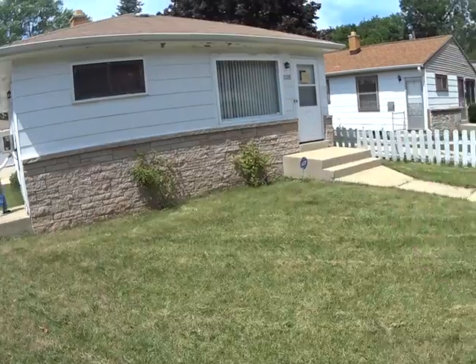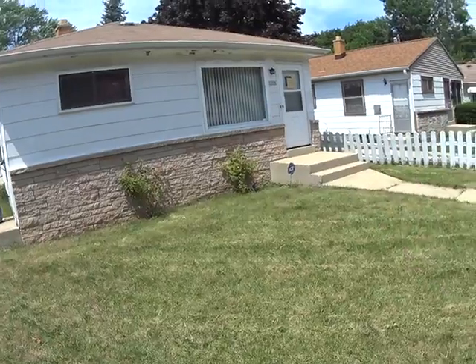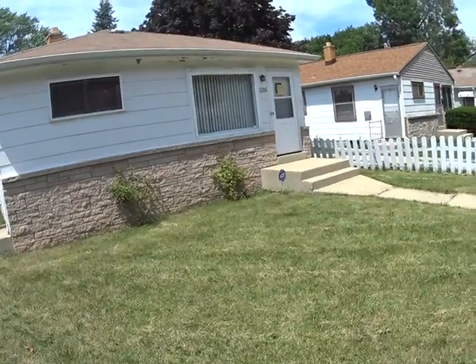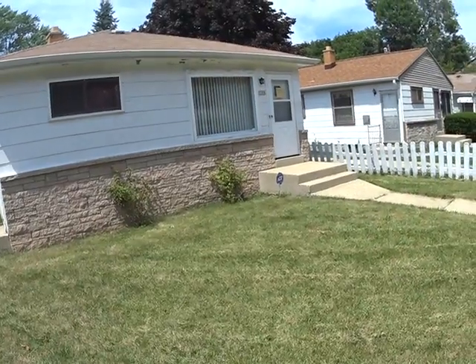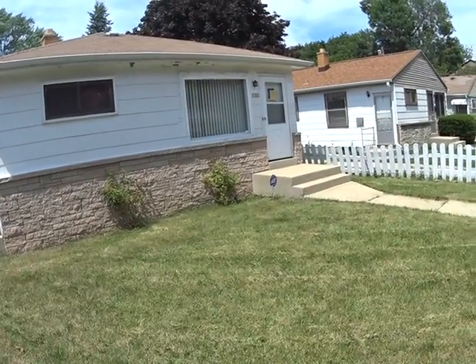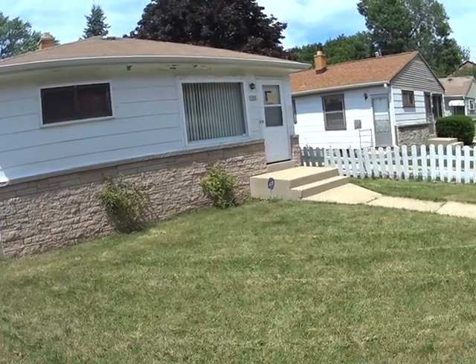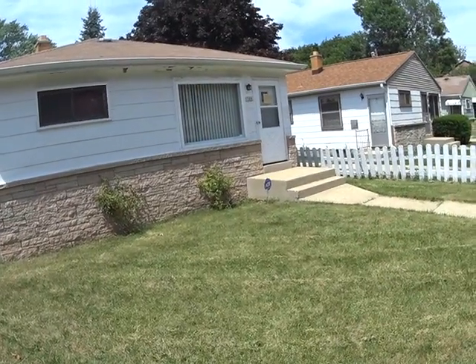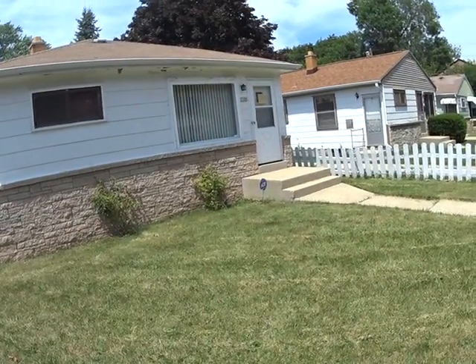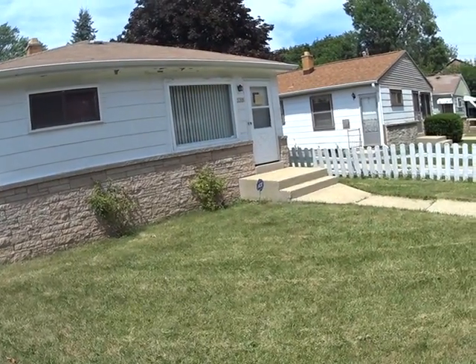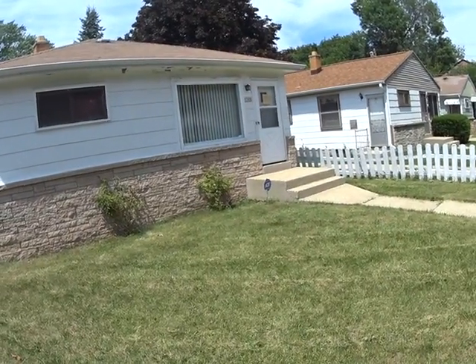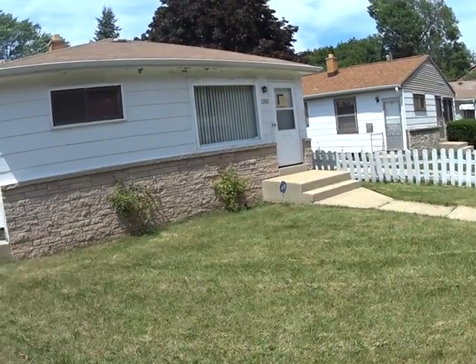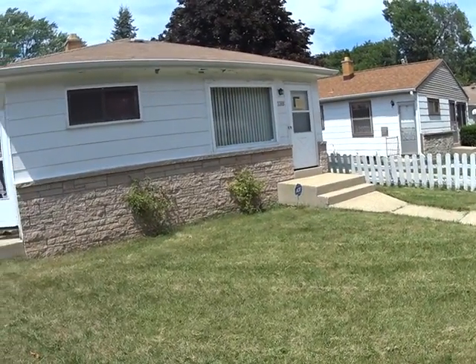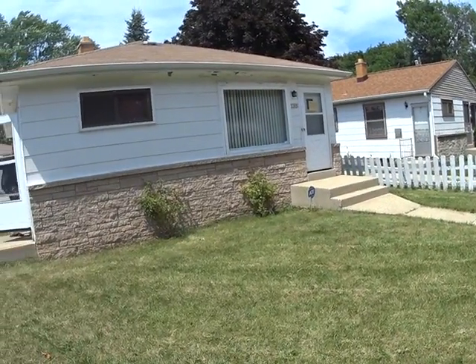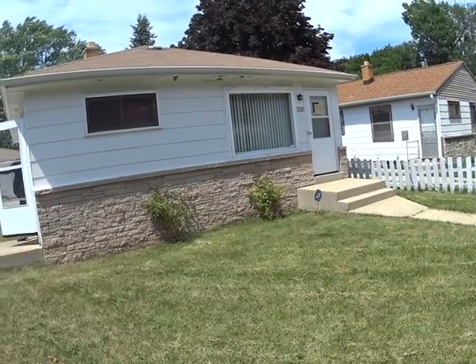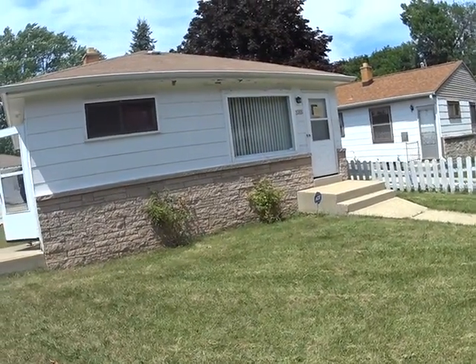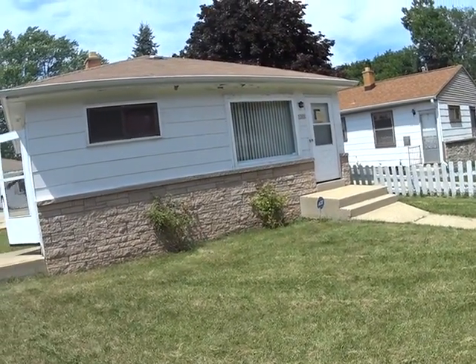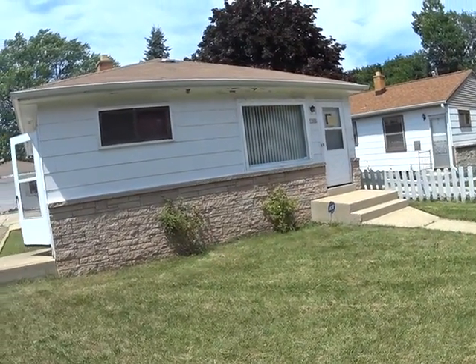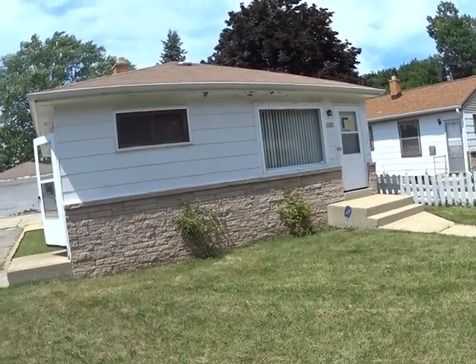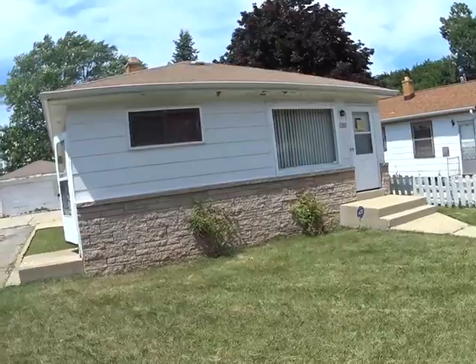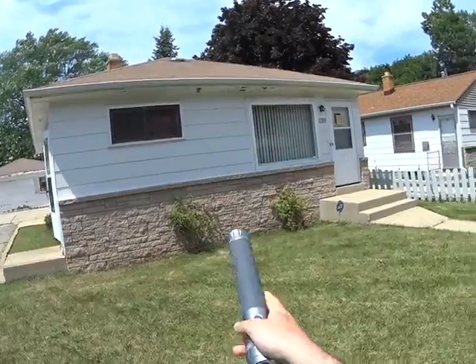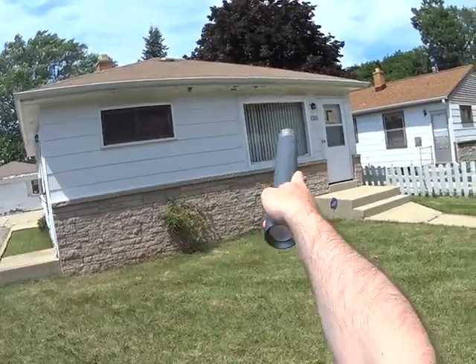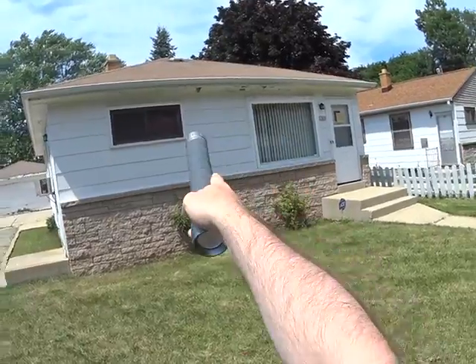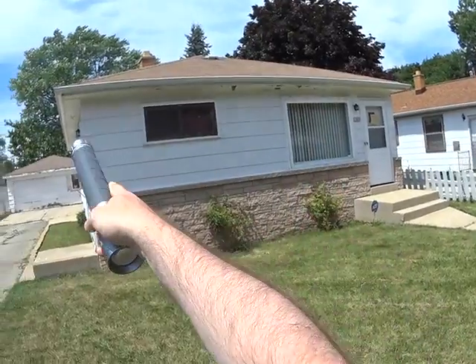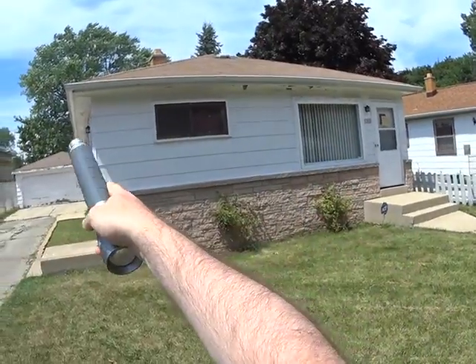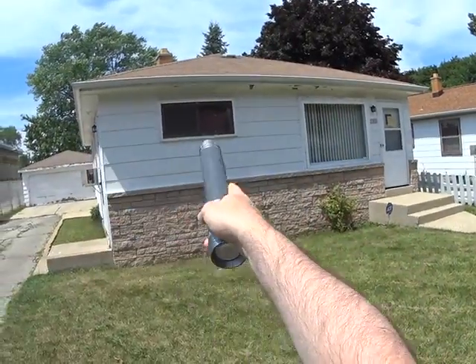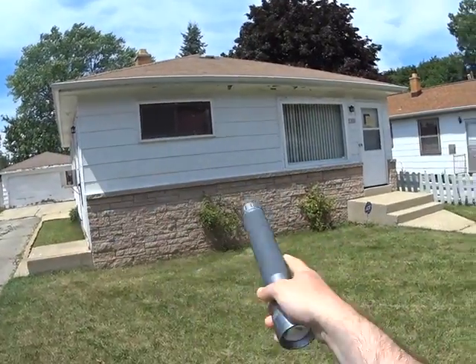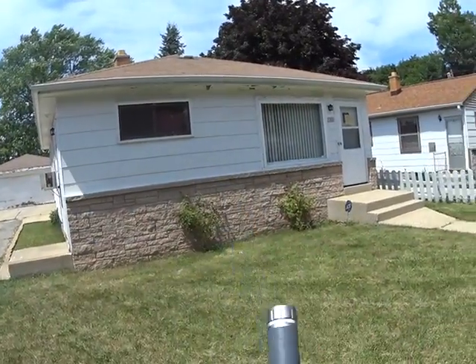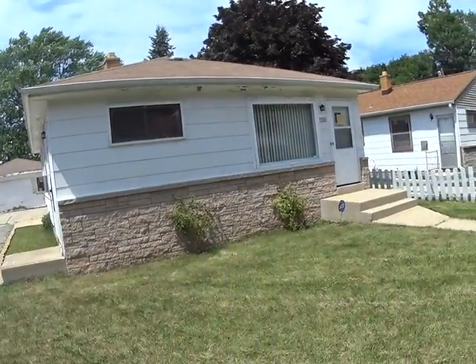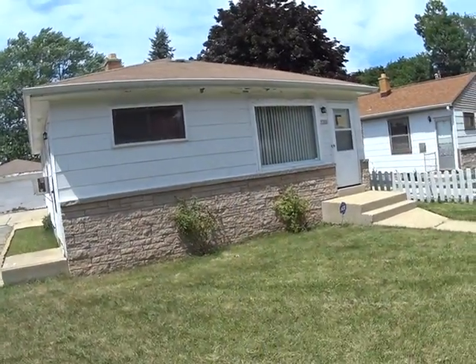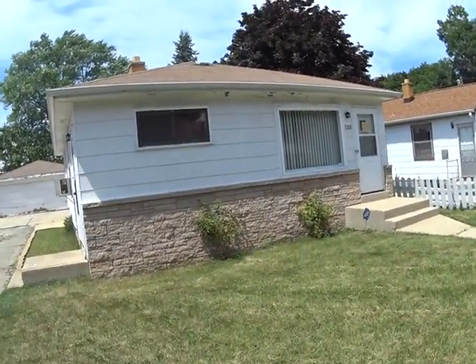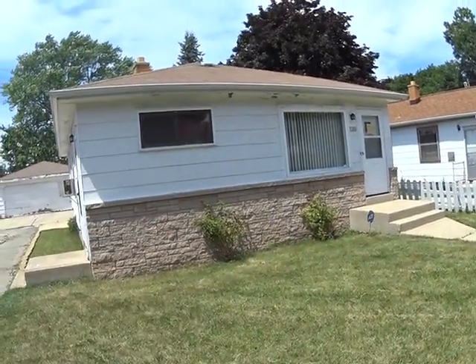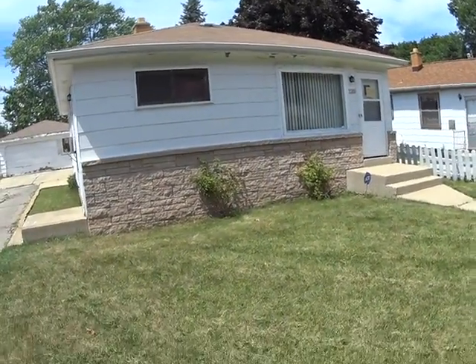We're at 5369 North 67th Street, outside the house. We need to do some scraping and painting on the soffit and fascia. The roof looks good.